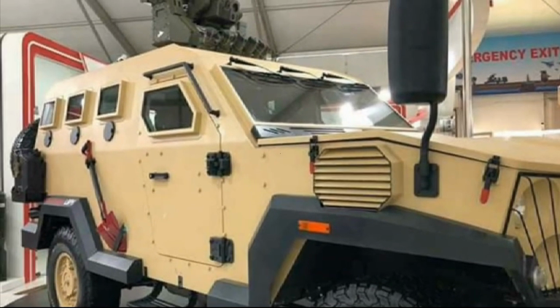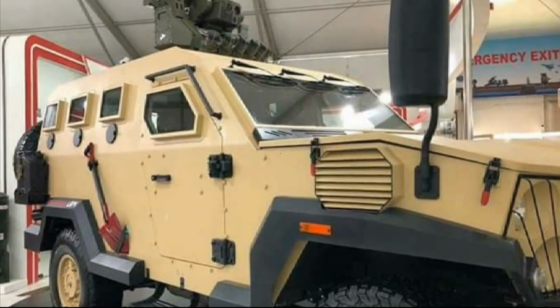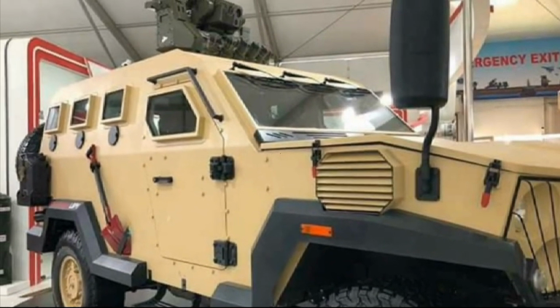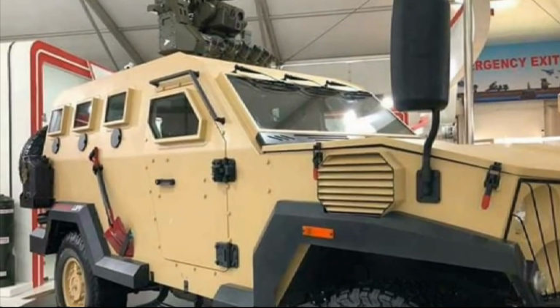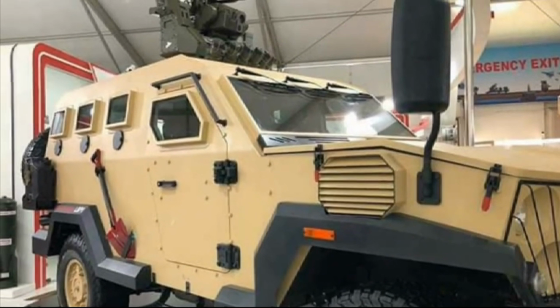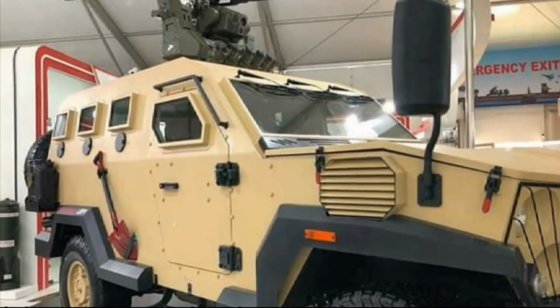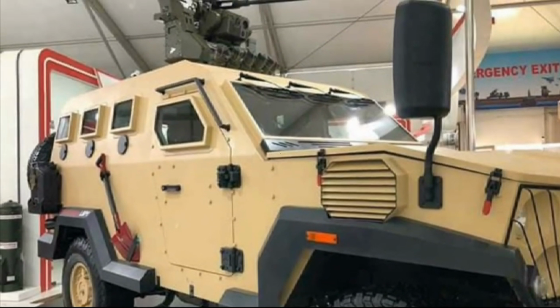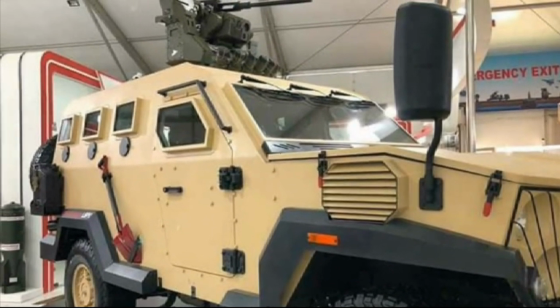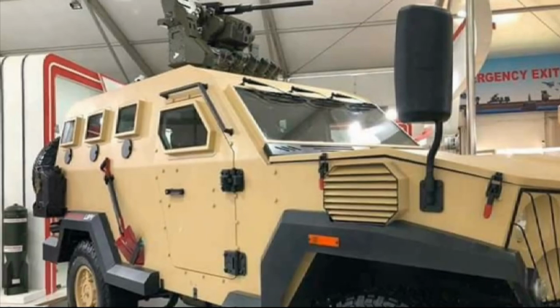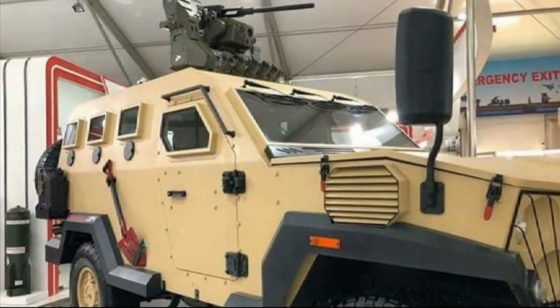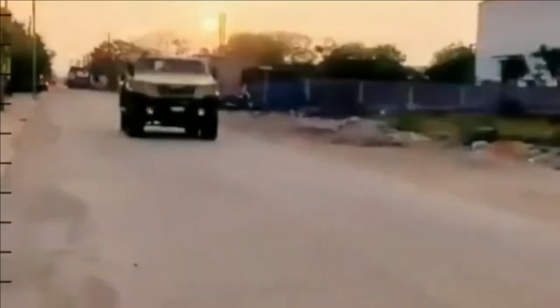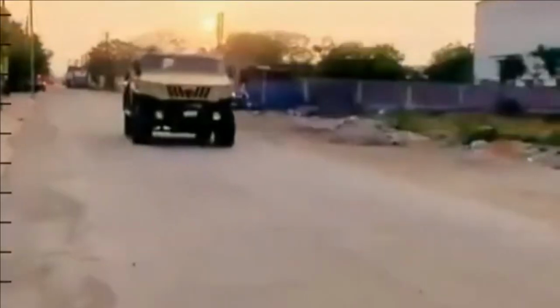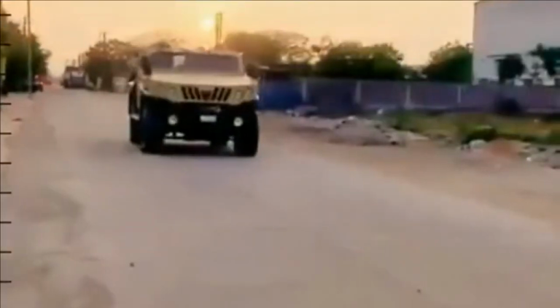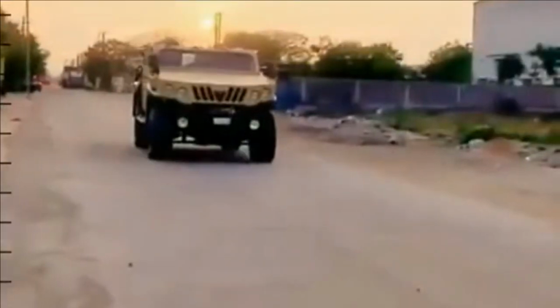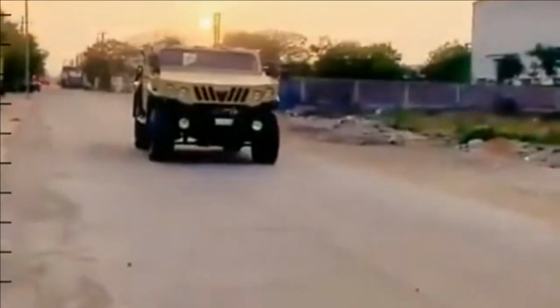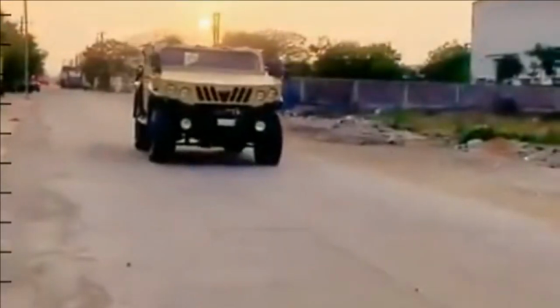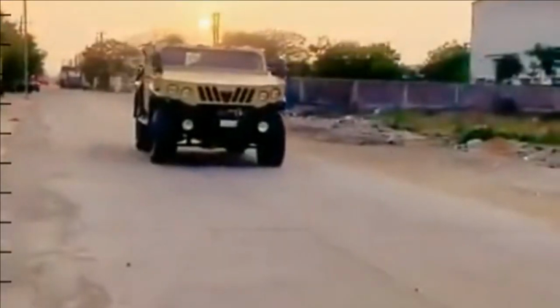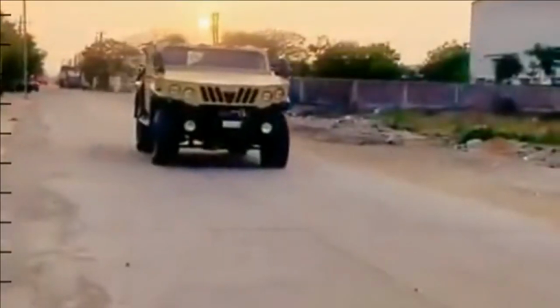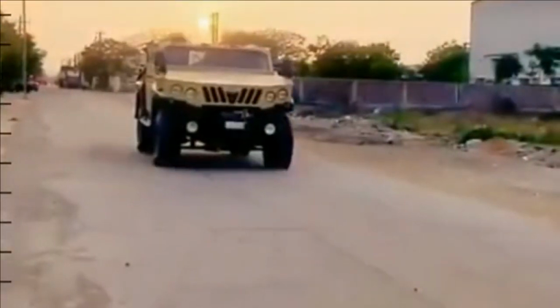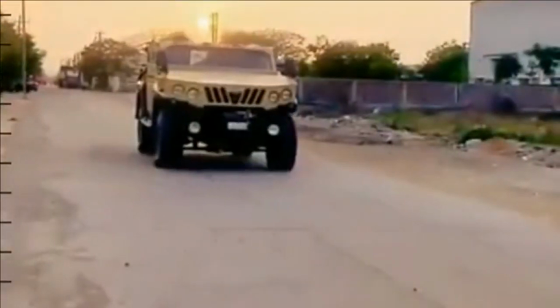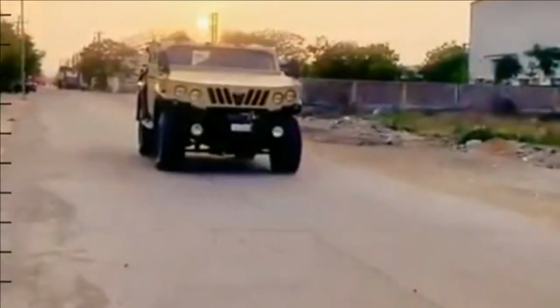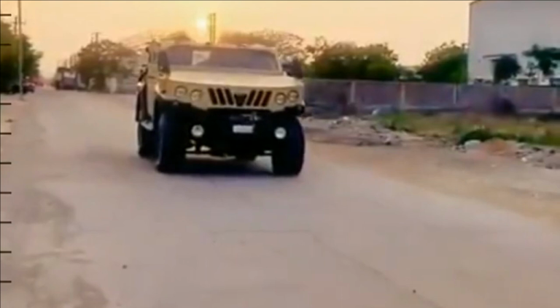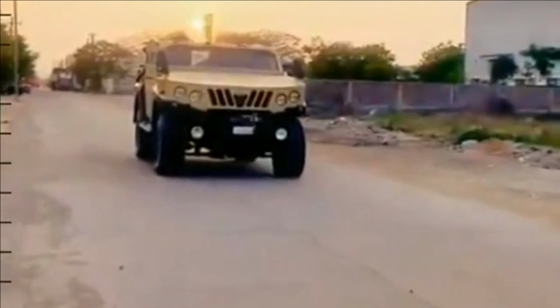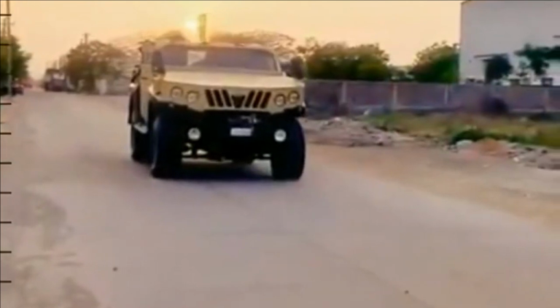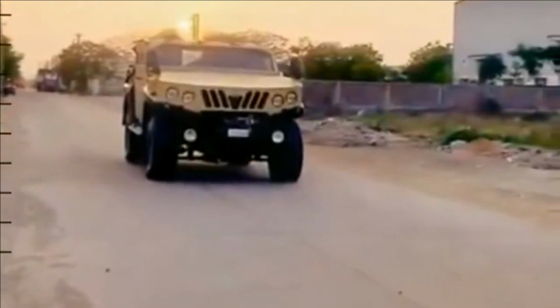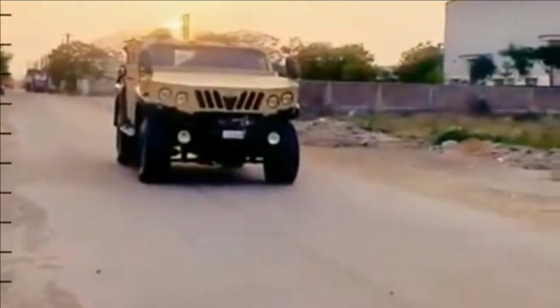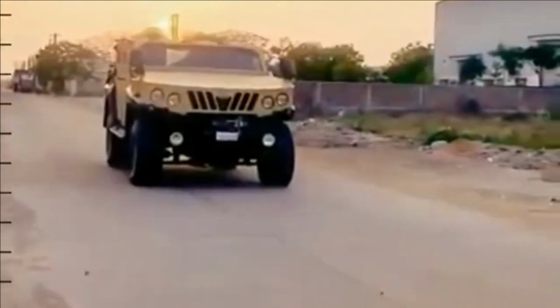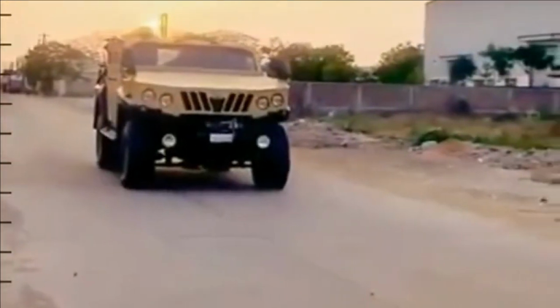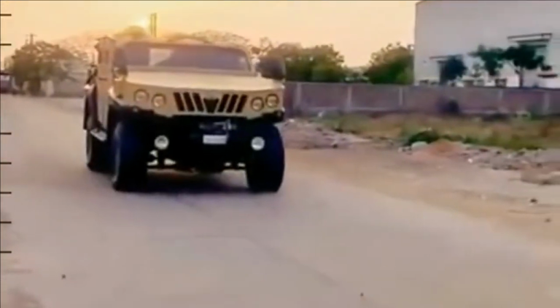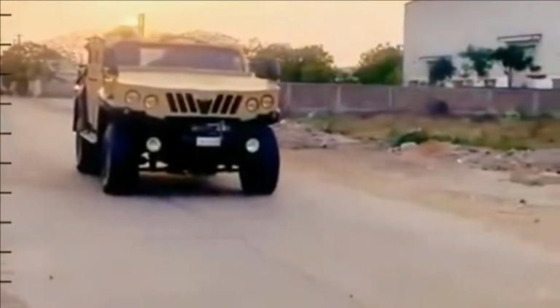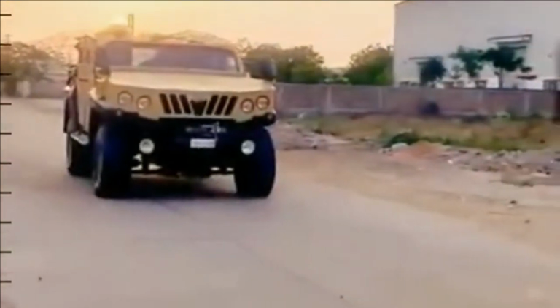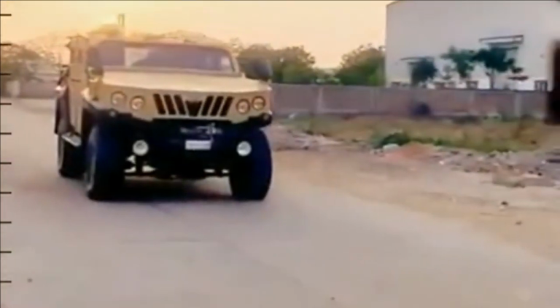The vehicle will have two side doors with windows. Each side and rear will have two portholes to fire personal weapons, and provision should be there on the roof hatch for firing of weapons.